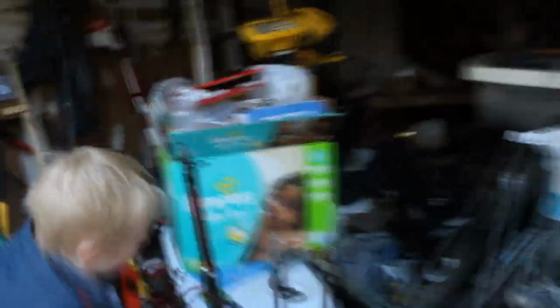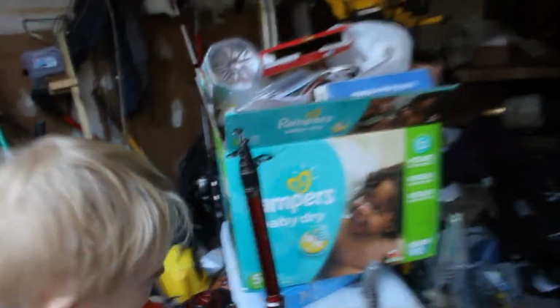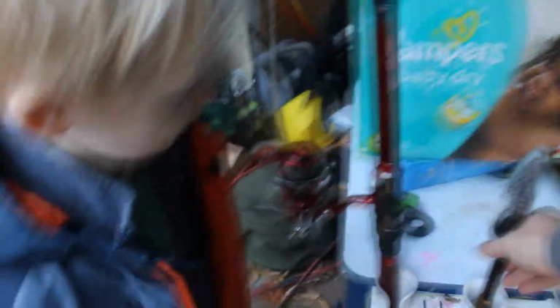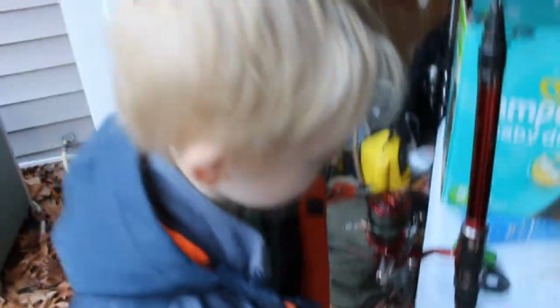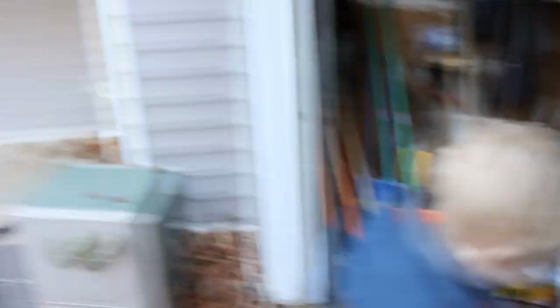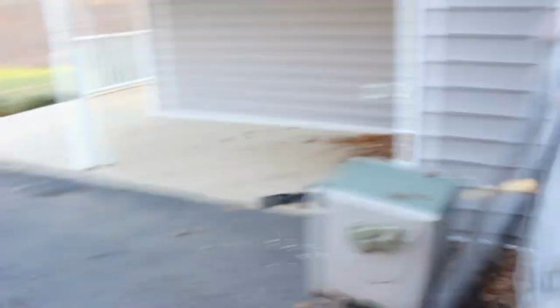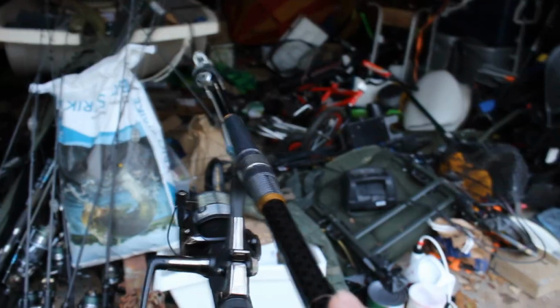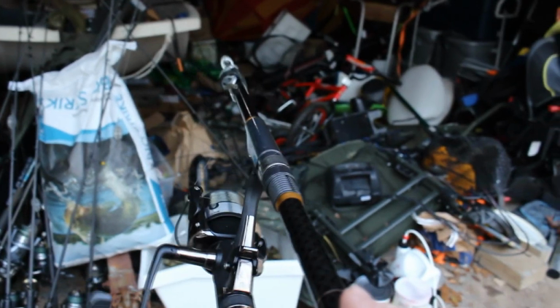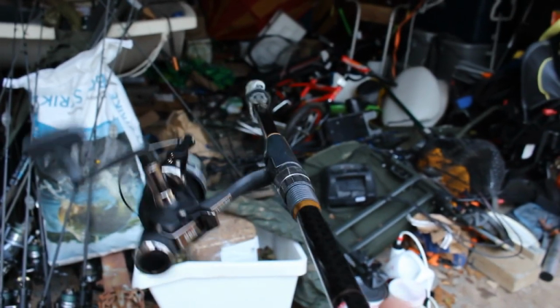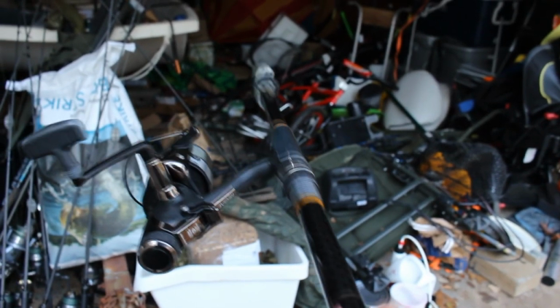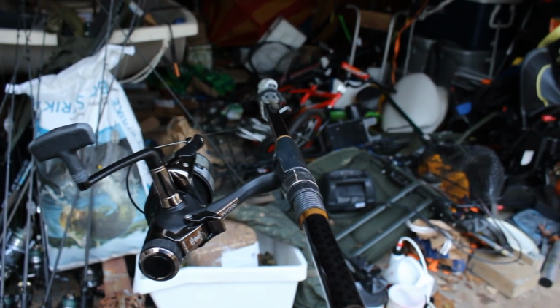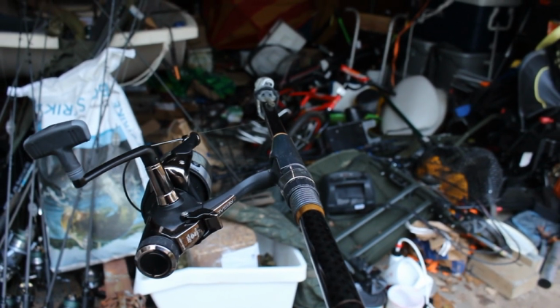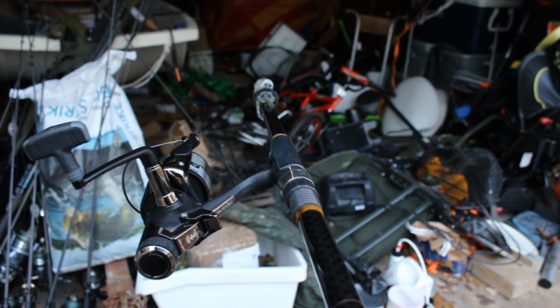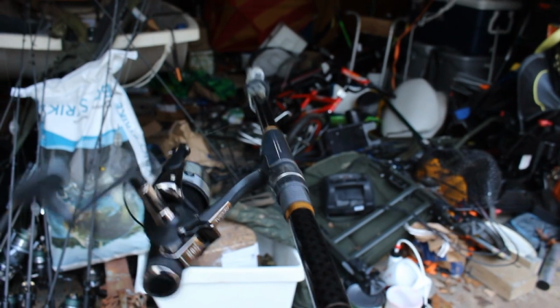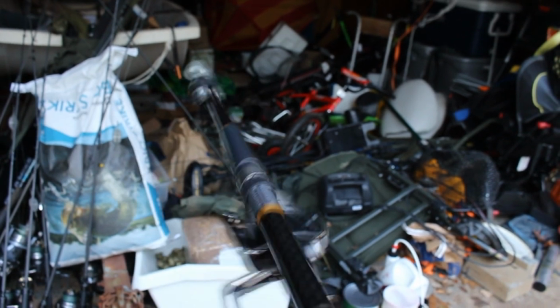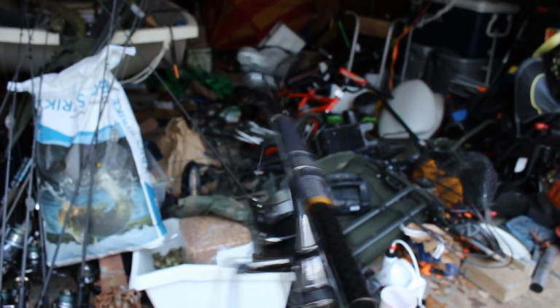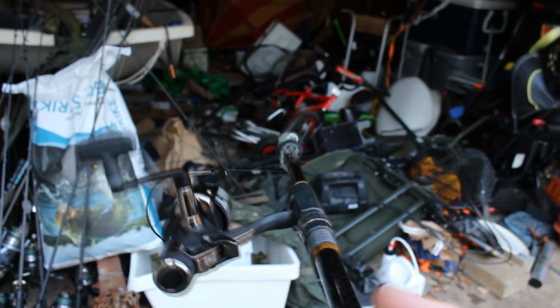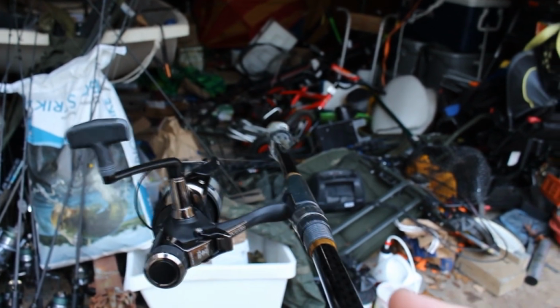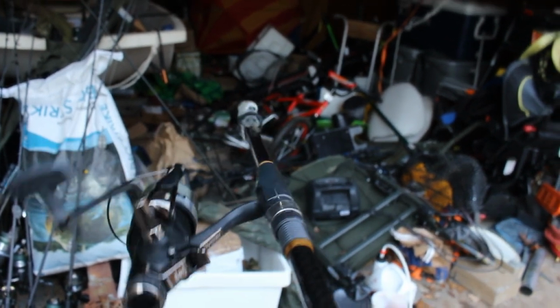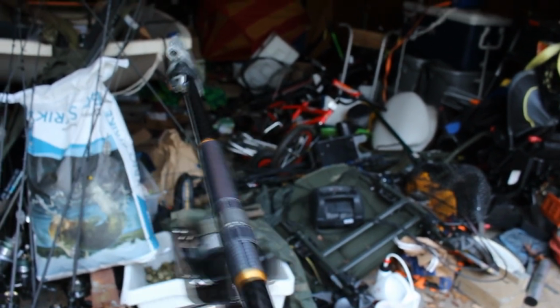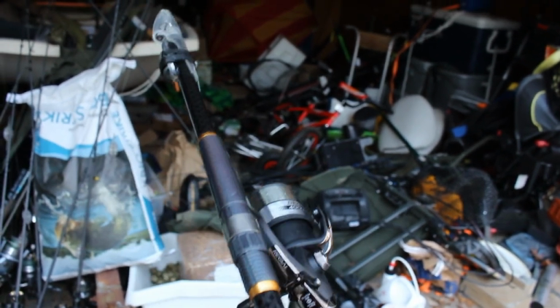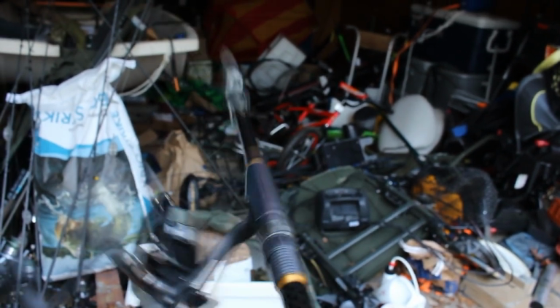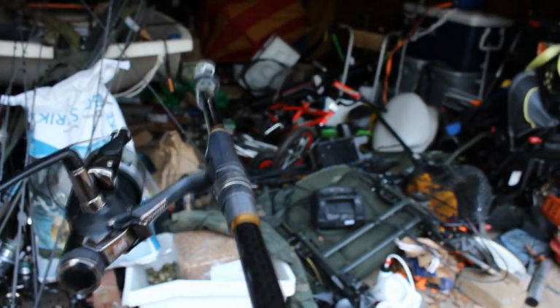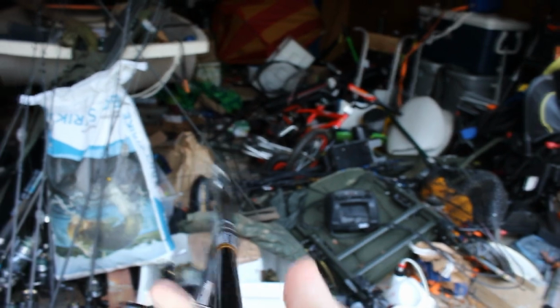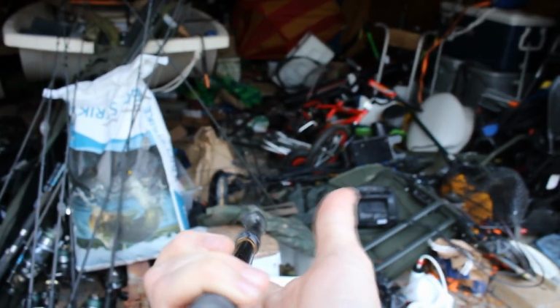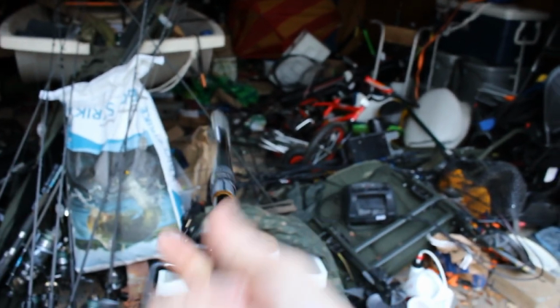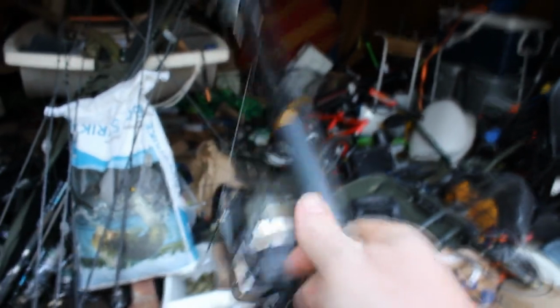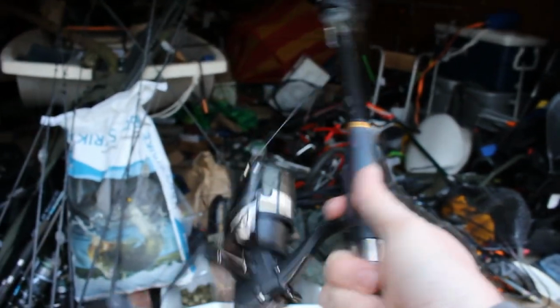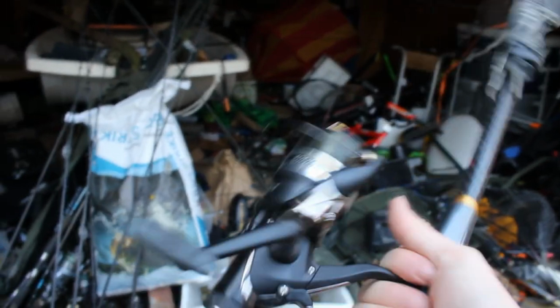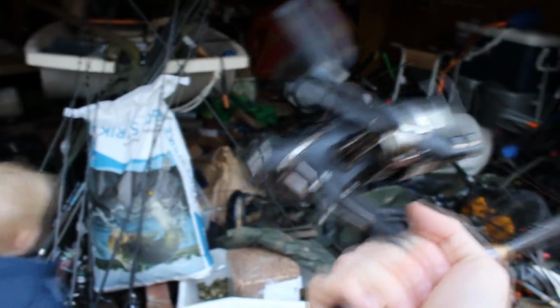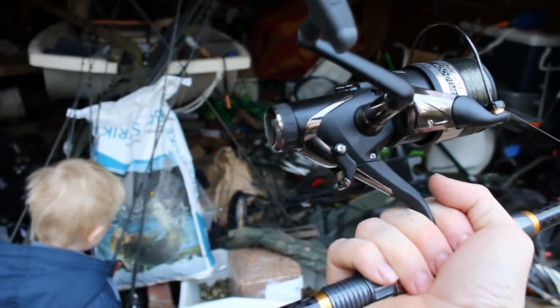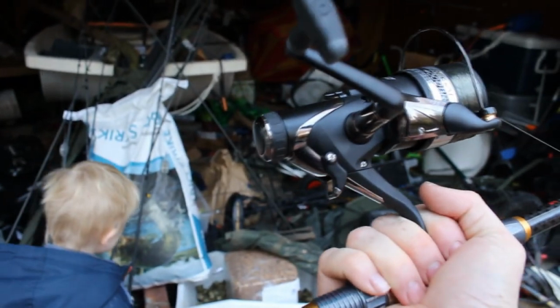I am so jazzed about this. These are a really light action carp rod, about a two pound test curve rod. They telescope about 12 feet. Really light in the hand. I love these rods. These are really awesome.